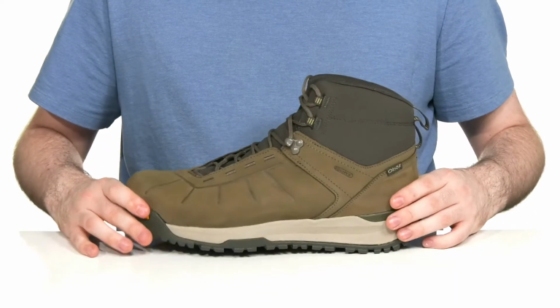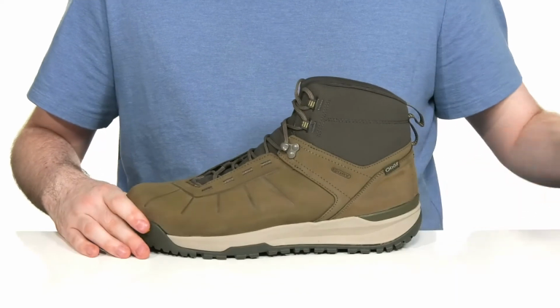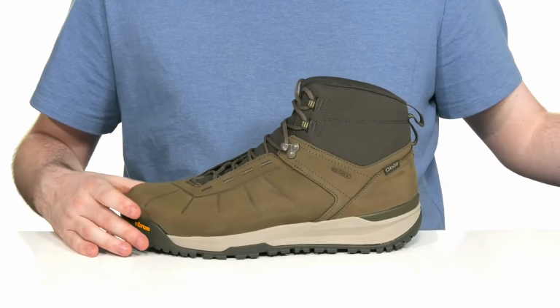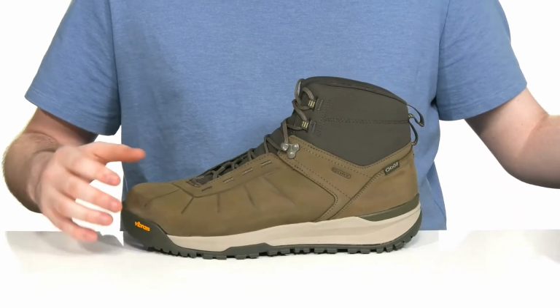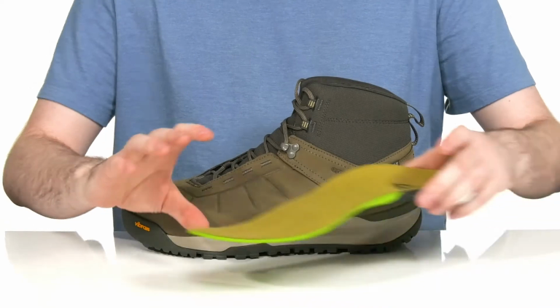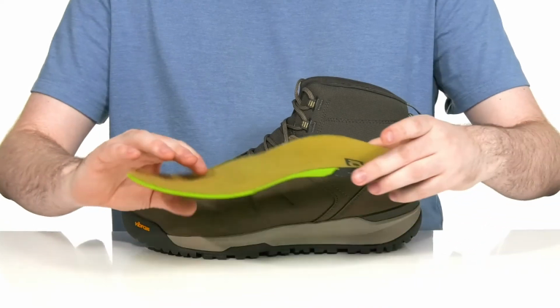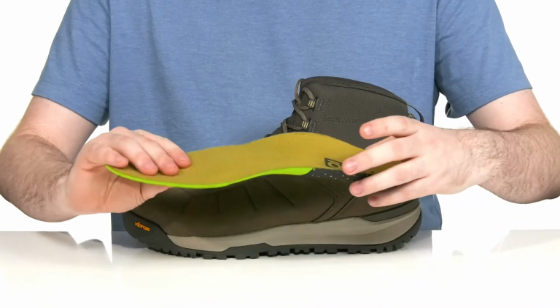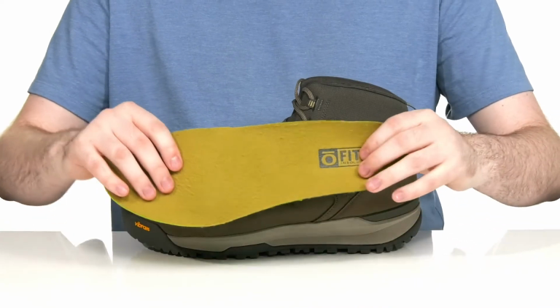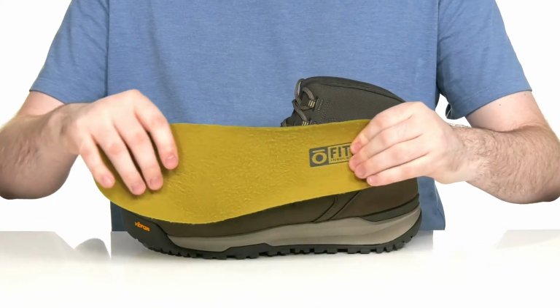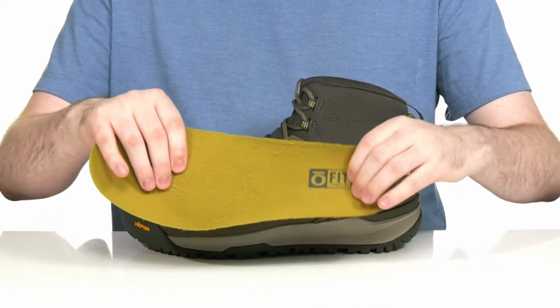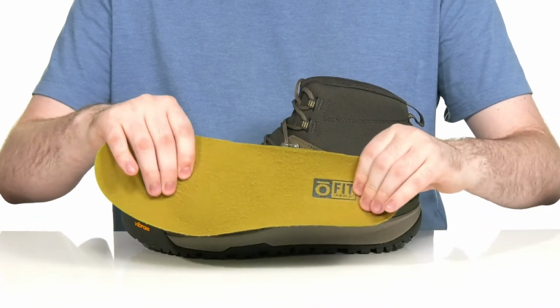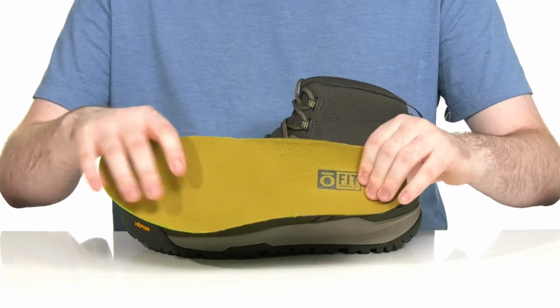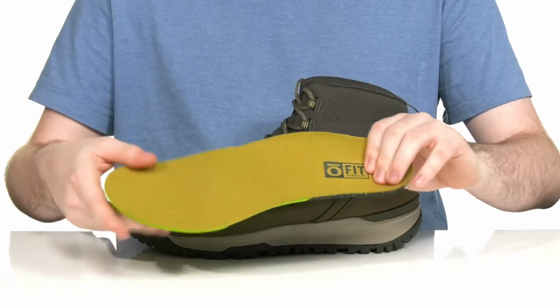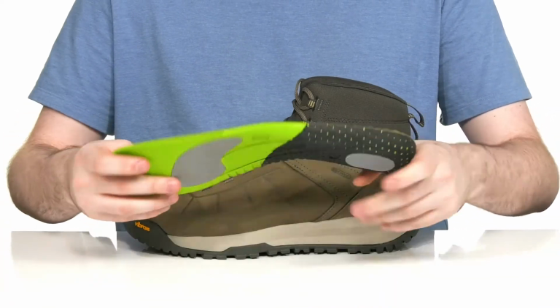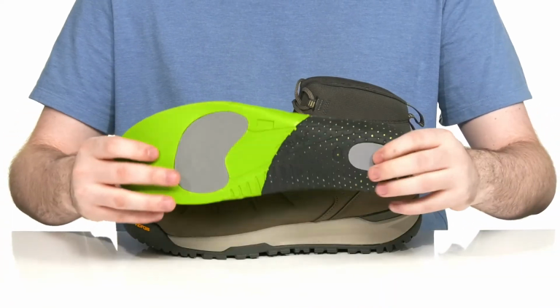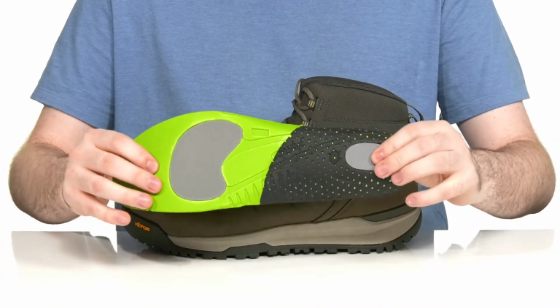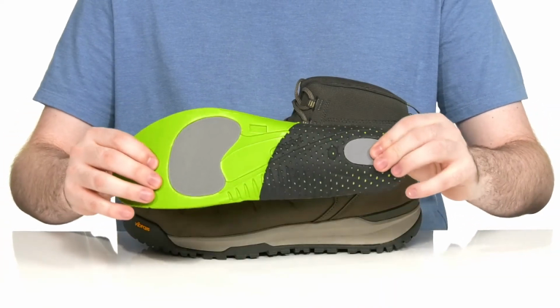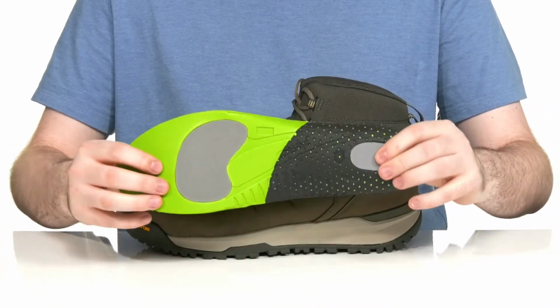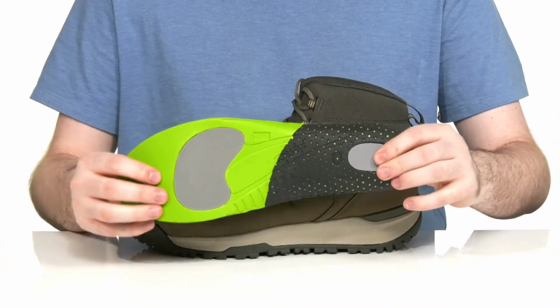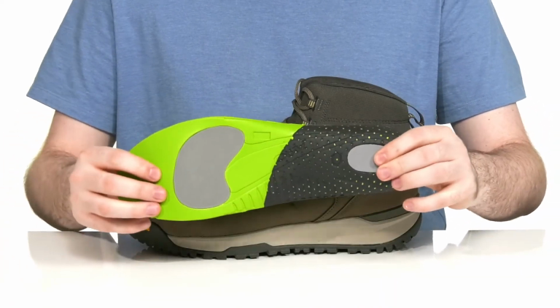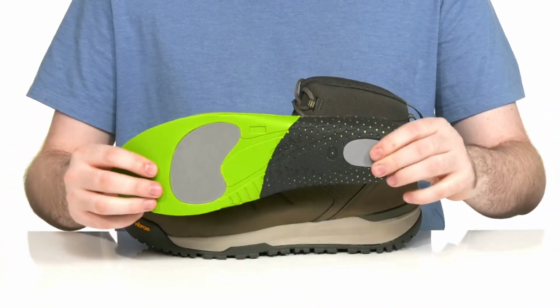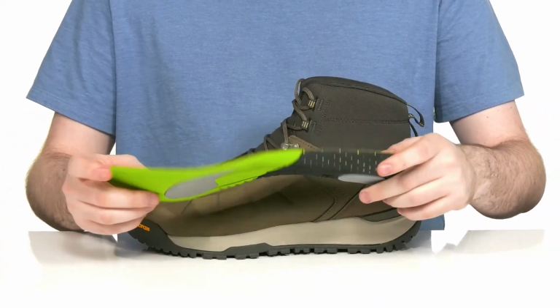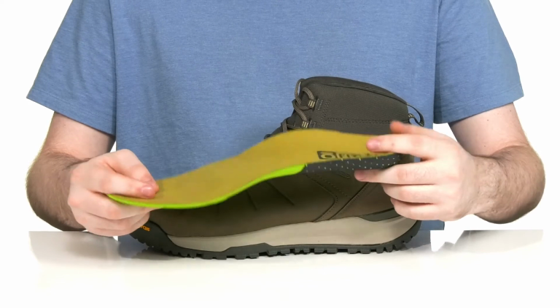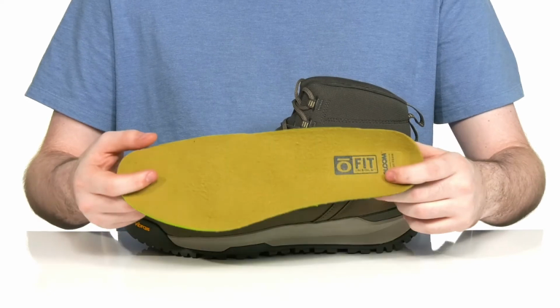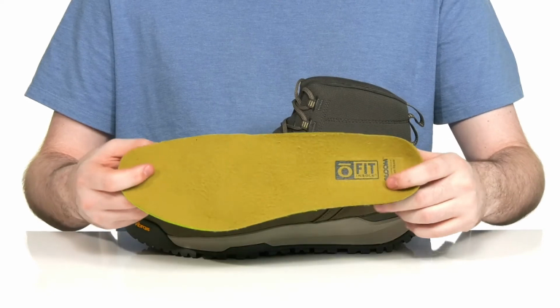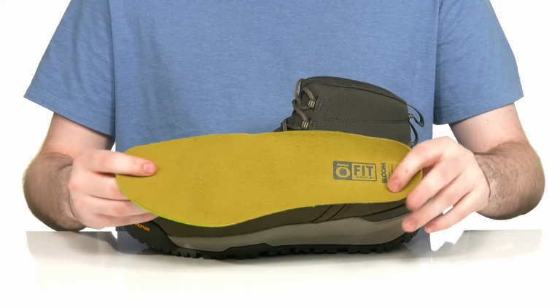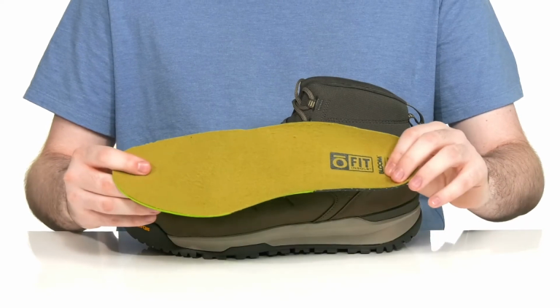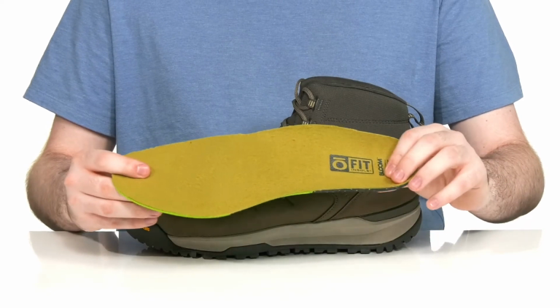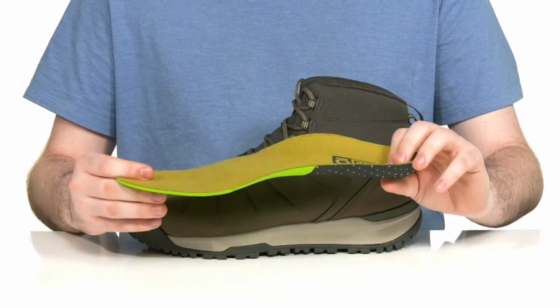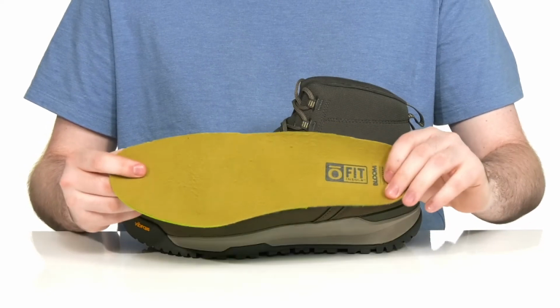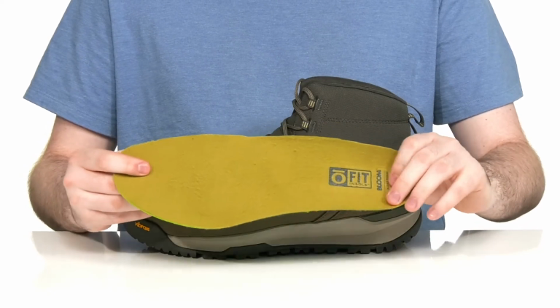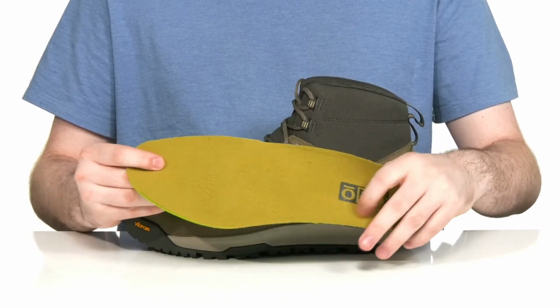It comes with a removable foam footbed made with bloom technology that's recycled algae to make sure it's eco-friendly and sustainable, with lots of cushioning and support.